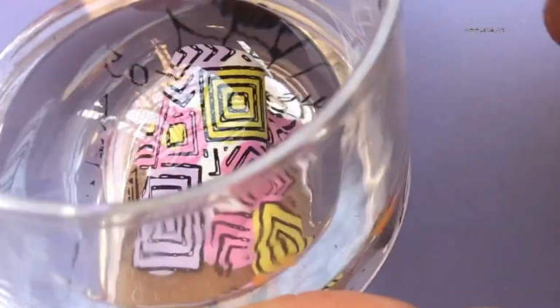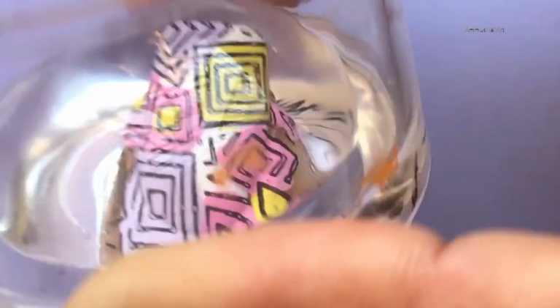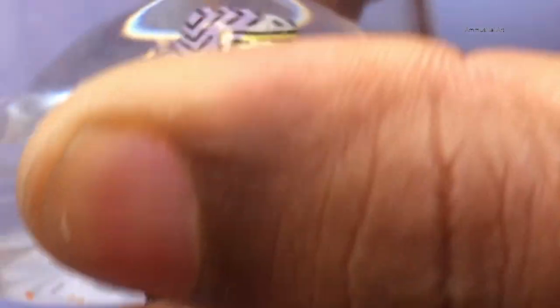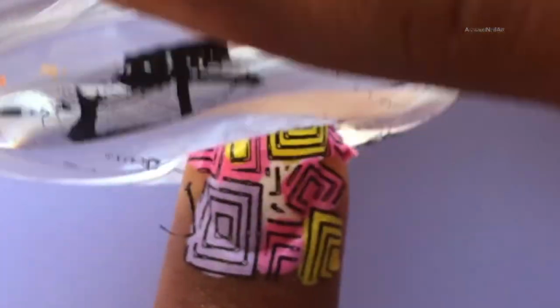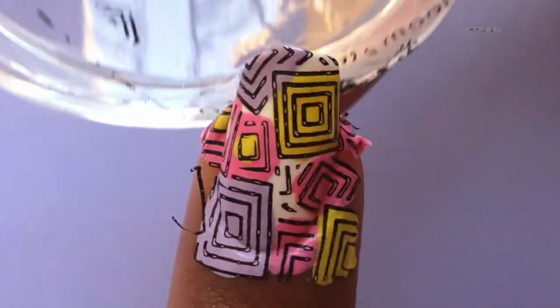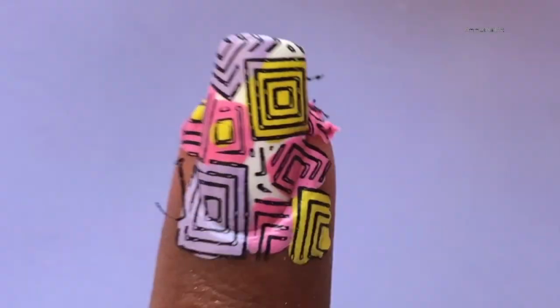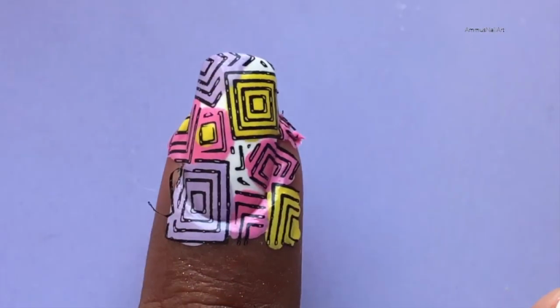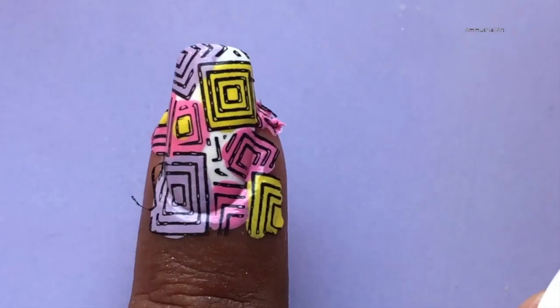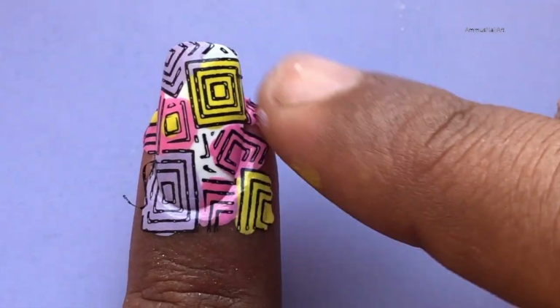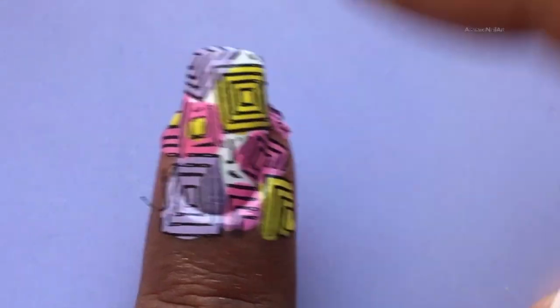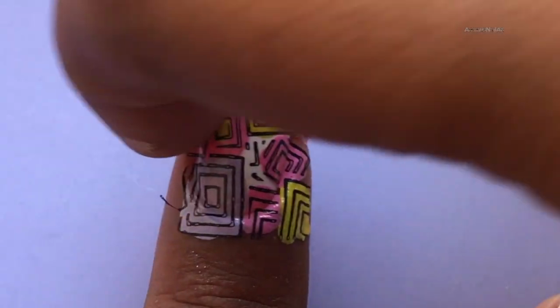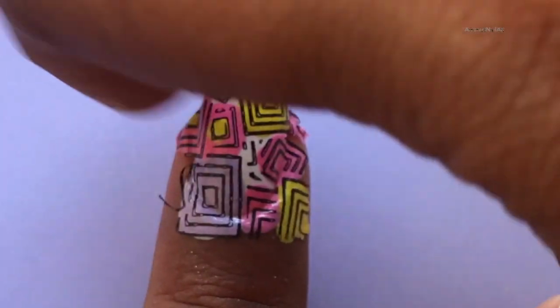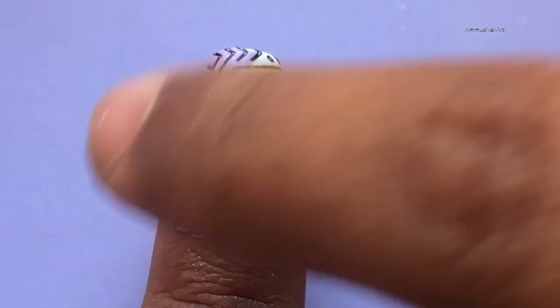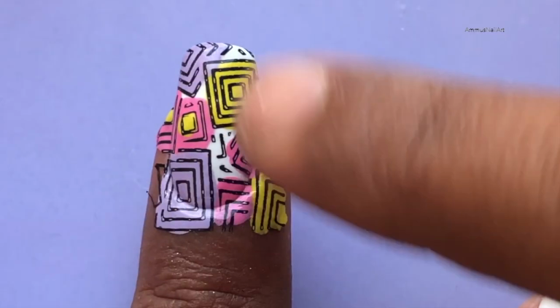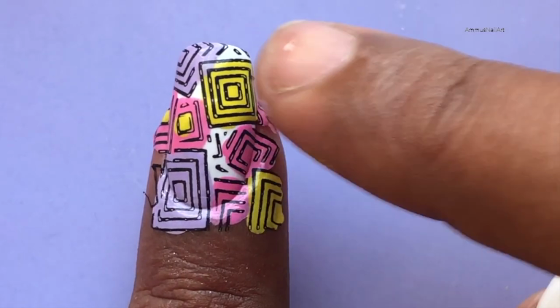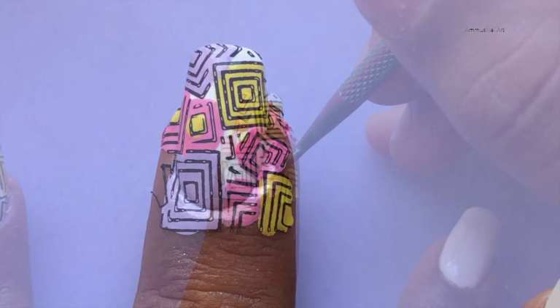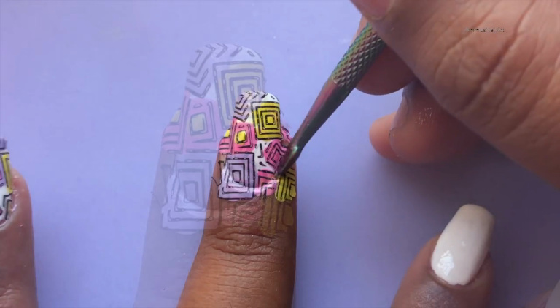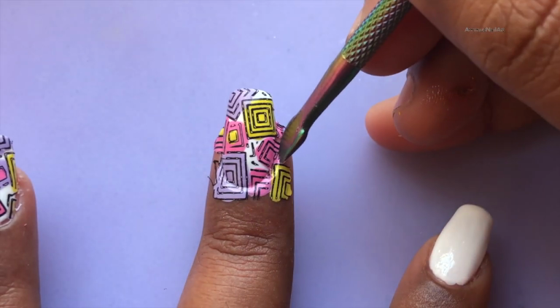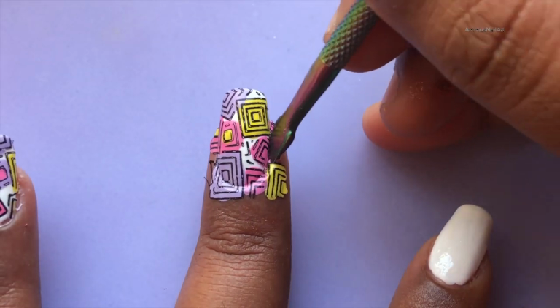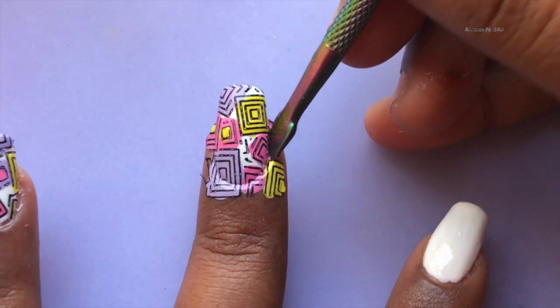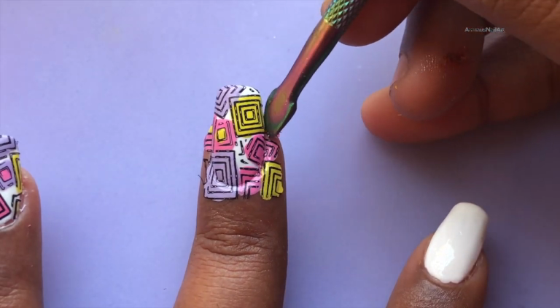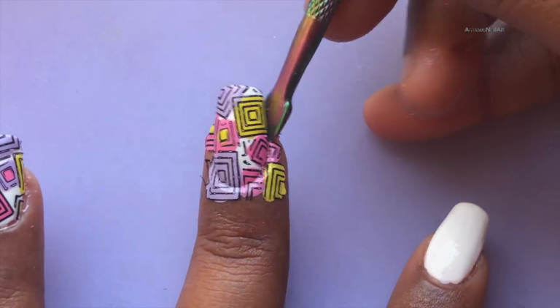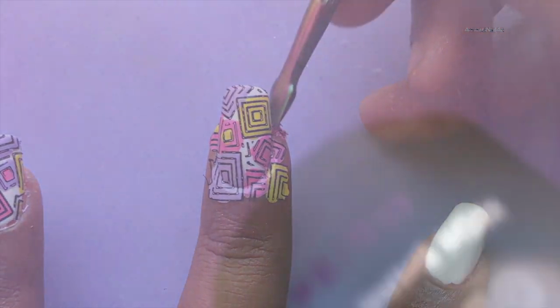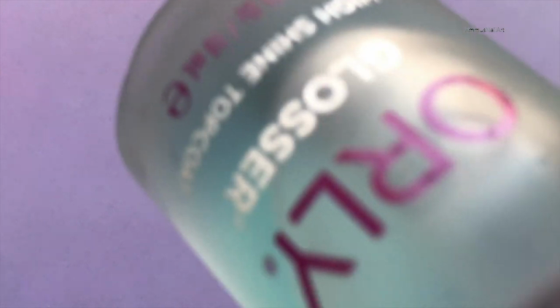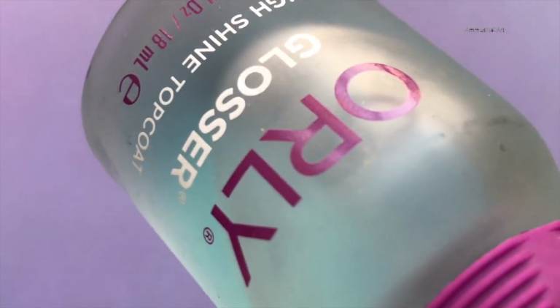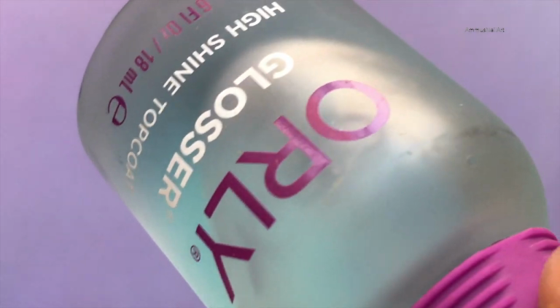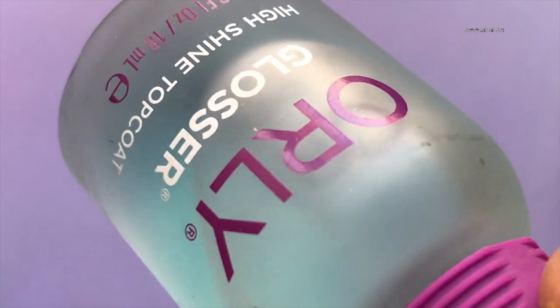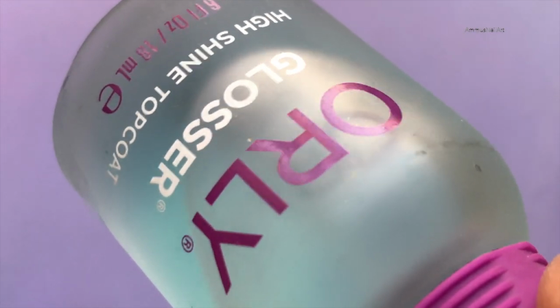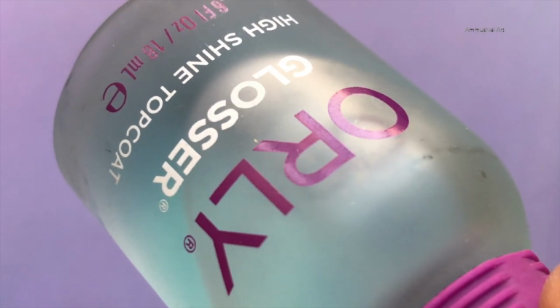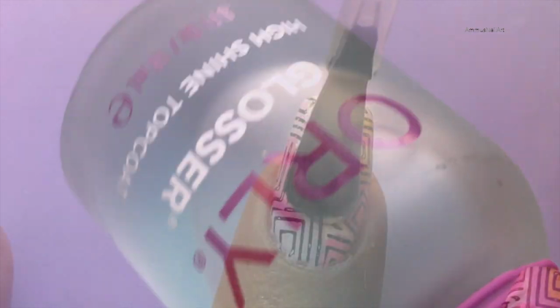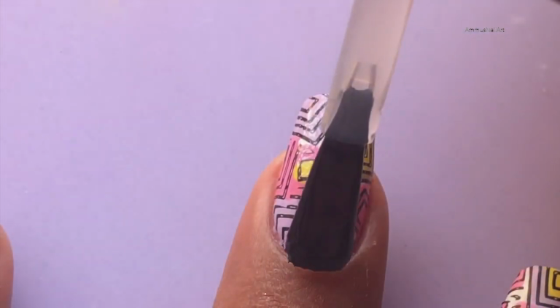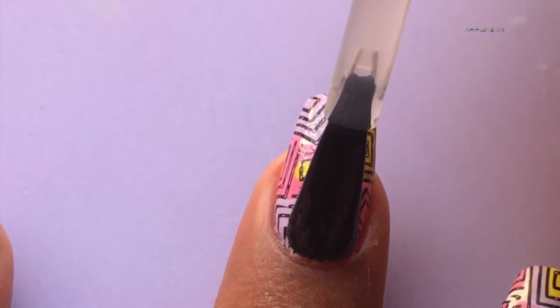When you do reverse stamping you have to be a little careful — if you do it really fast then it's not going to stick to your nails. Either you can use a transfer foil, or just be careful when you transfer the image to your nails. After that I'm cutting off the excess and cleaning up the edges using acetone and a brush.